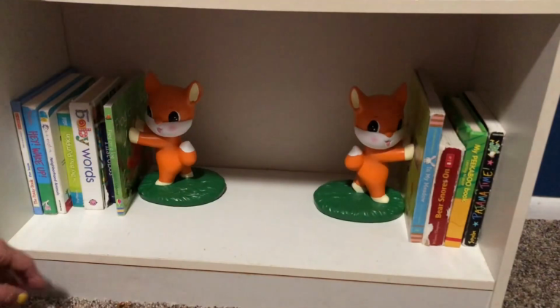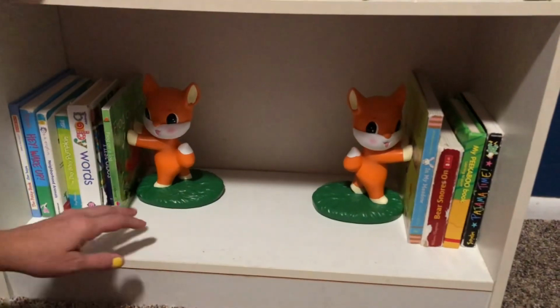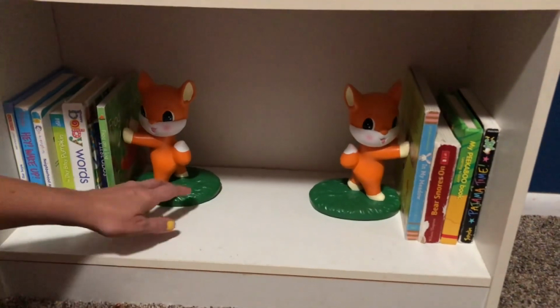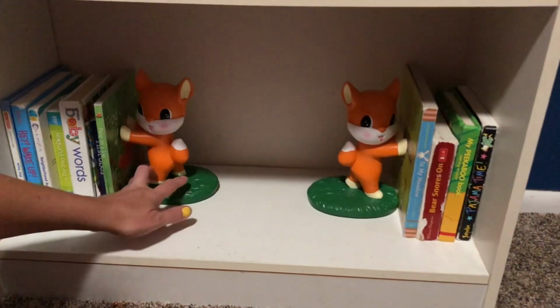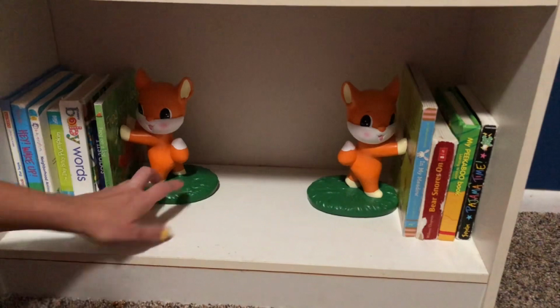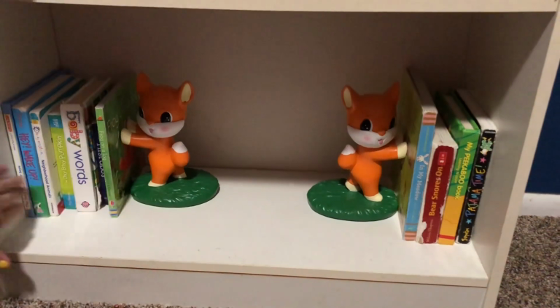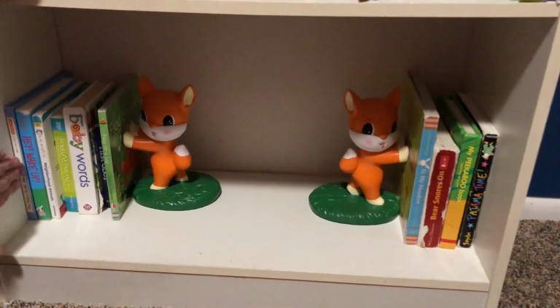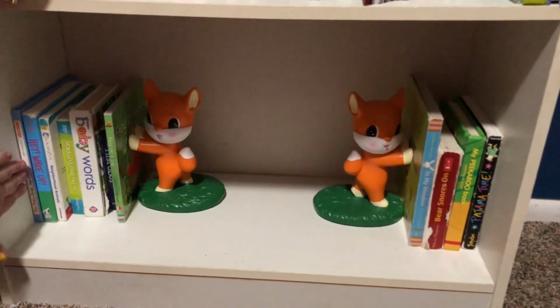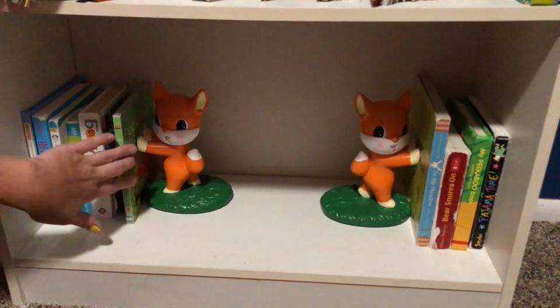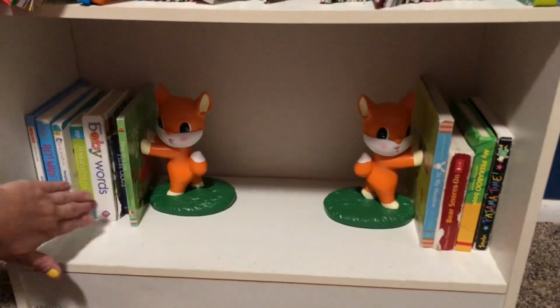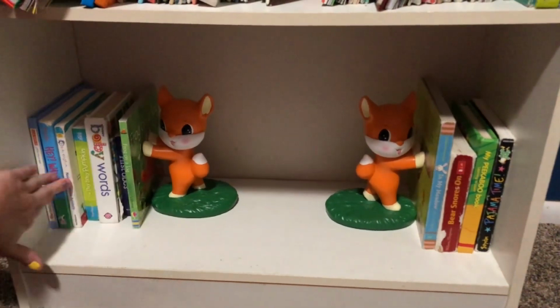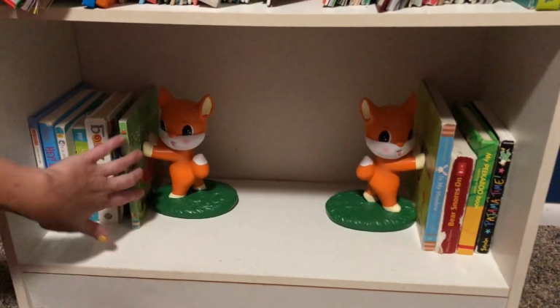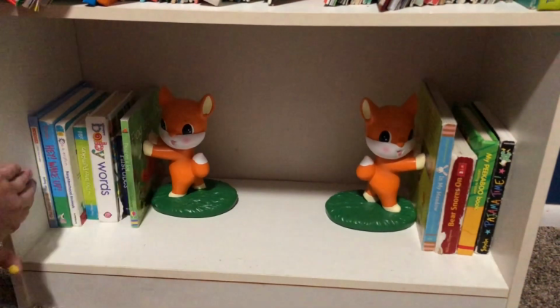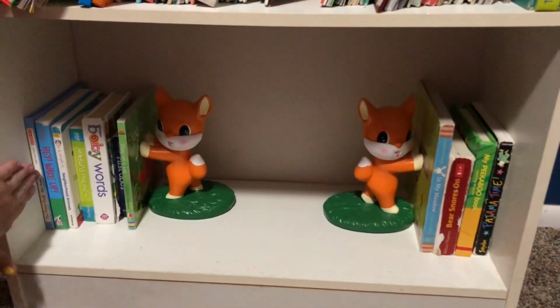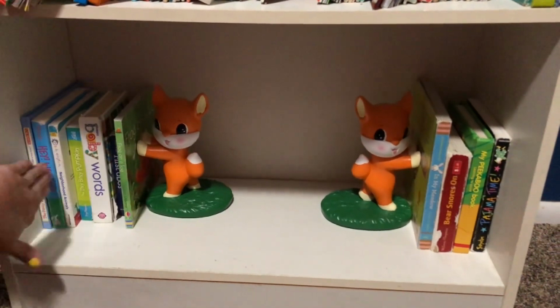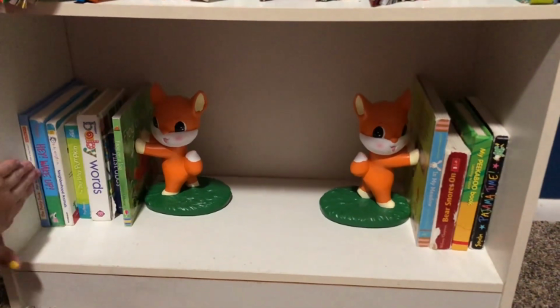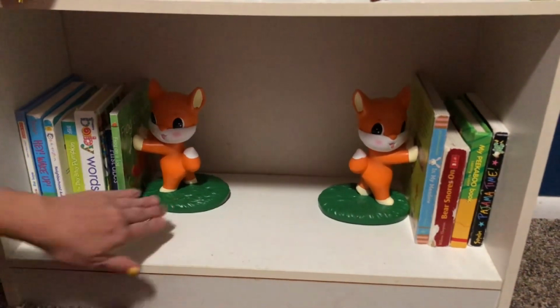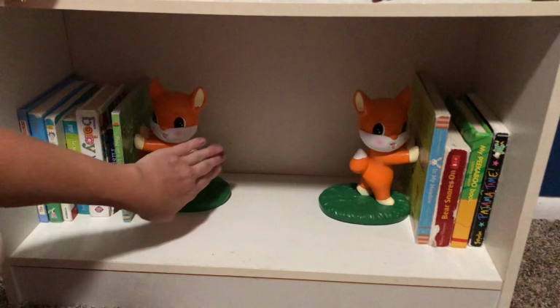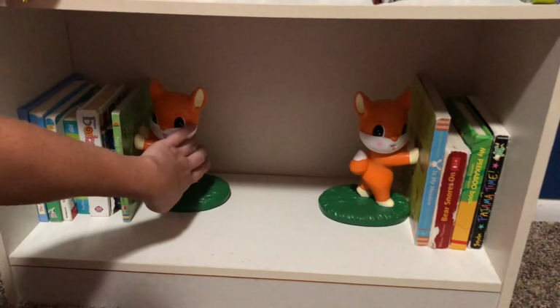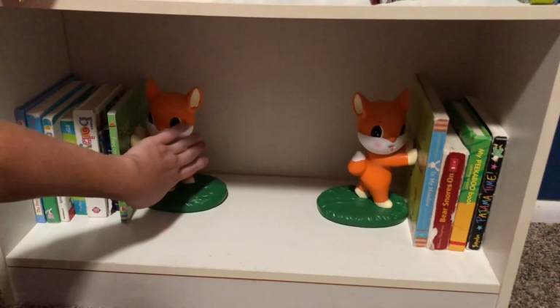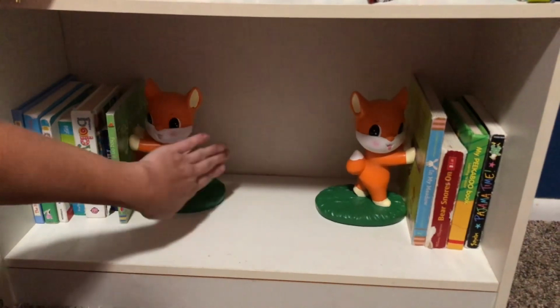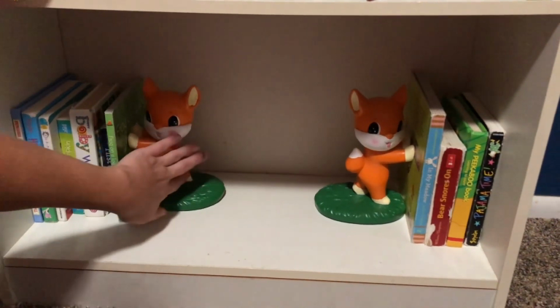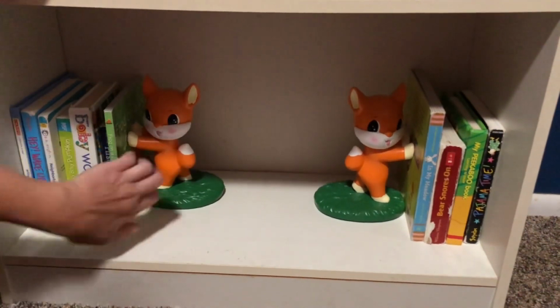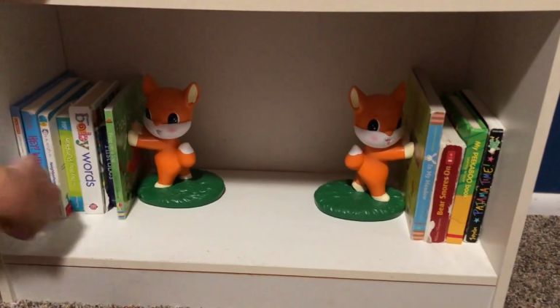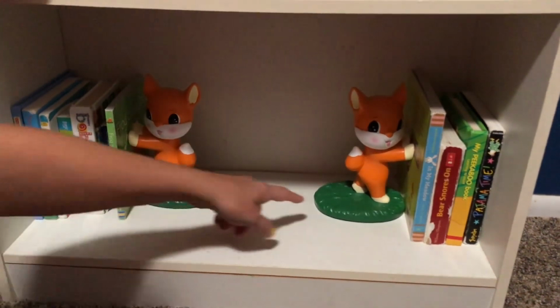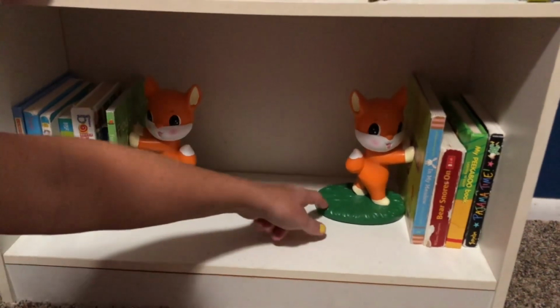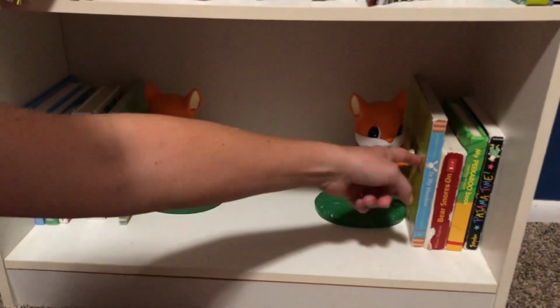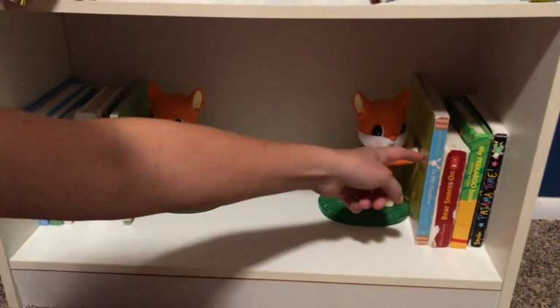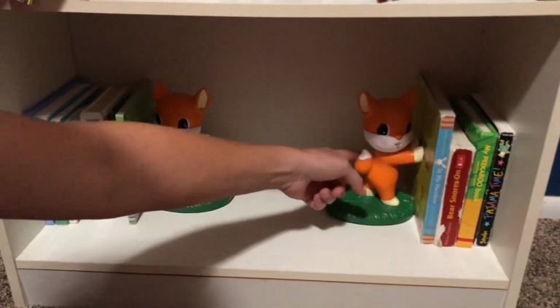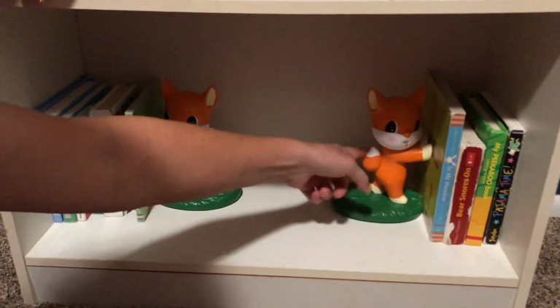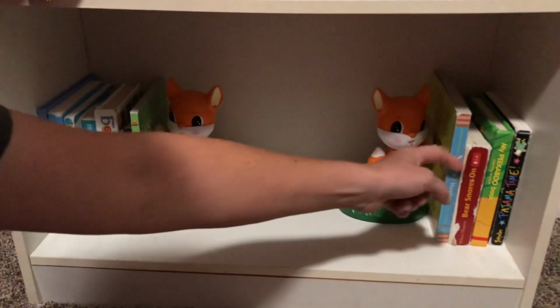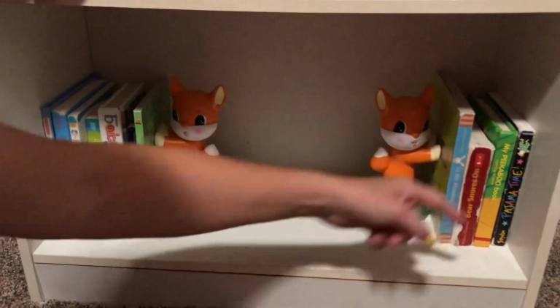Another fun idea is if you have a bookshelf, you can push the books up against the wall of the shelf, then have one of the guys pushed up and the other guy pushed up against the other side.